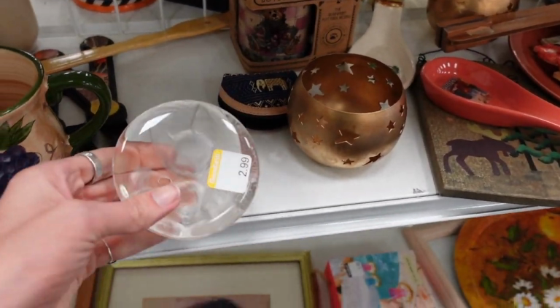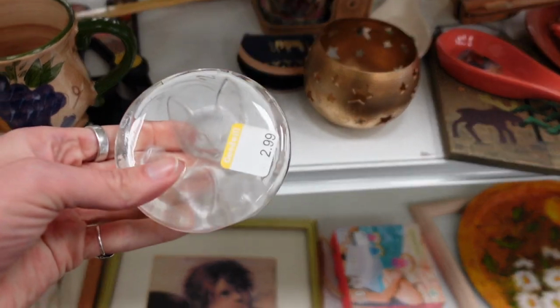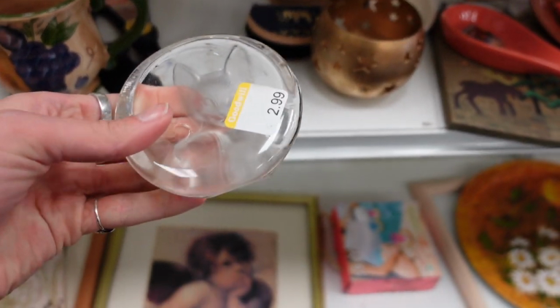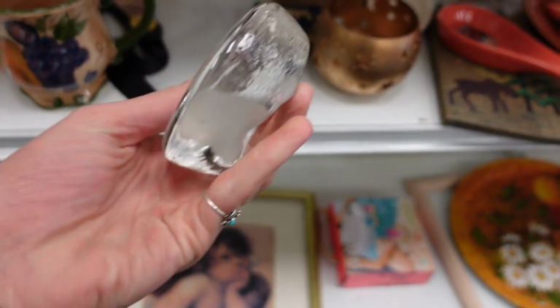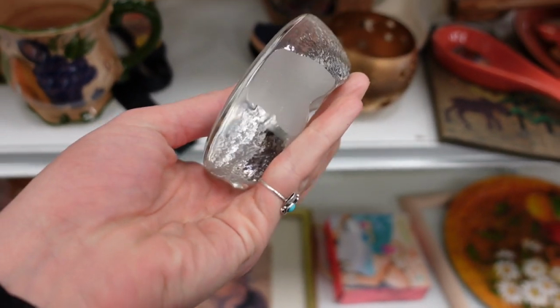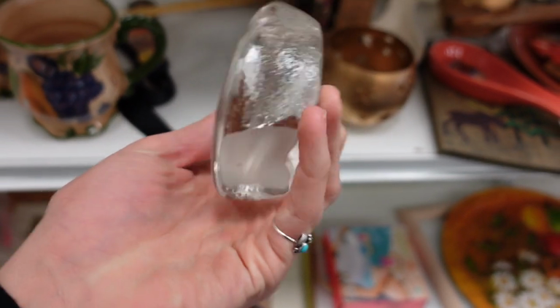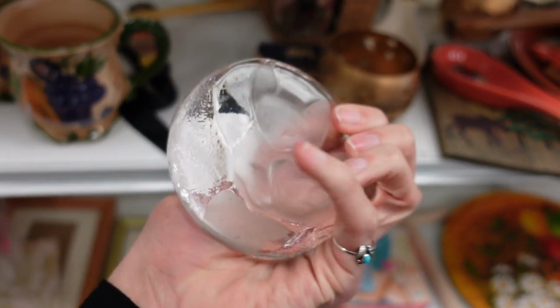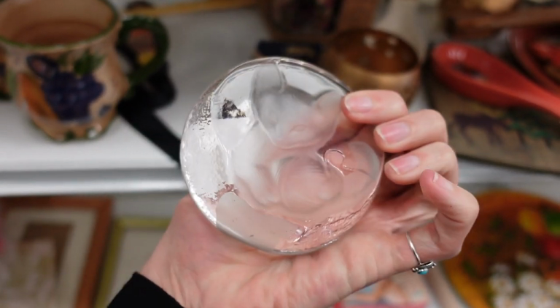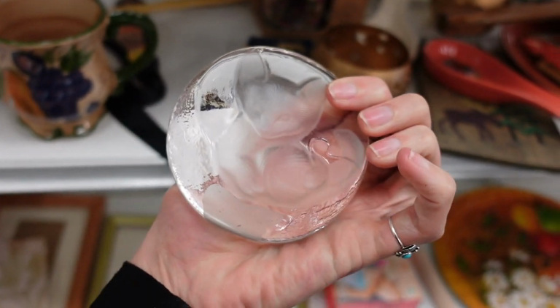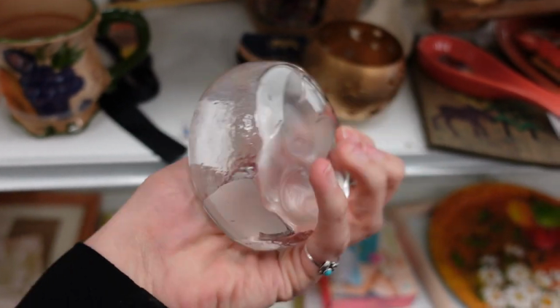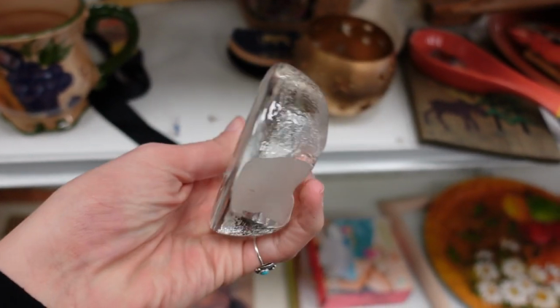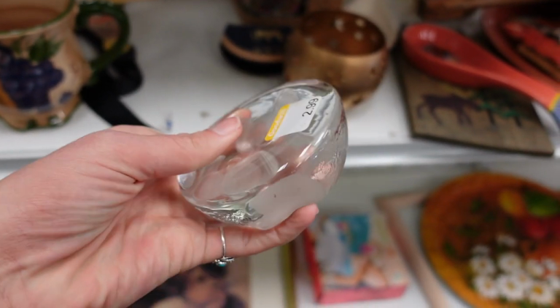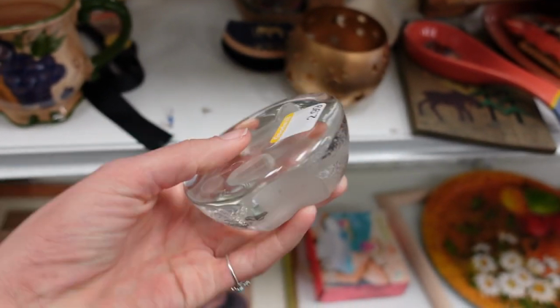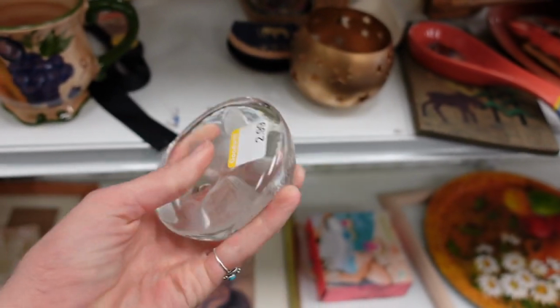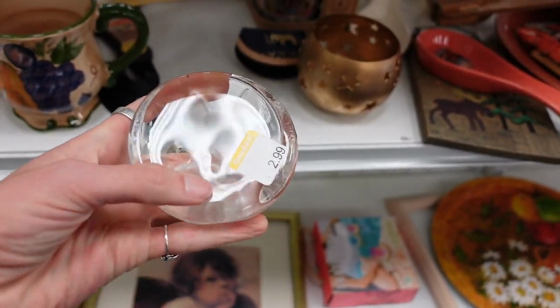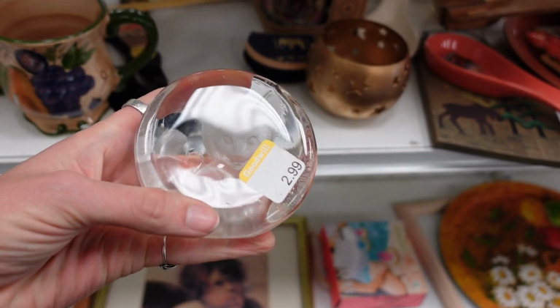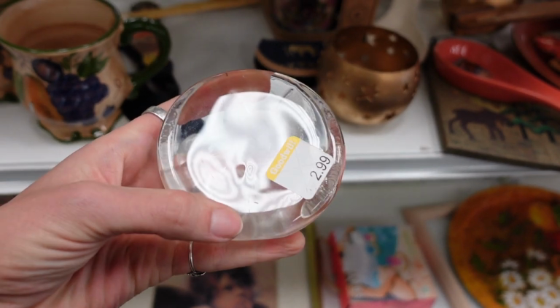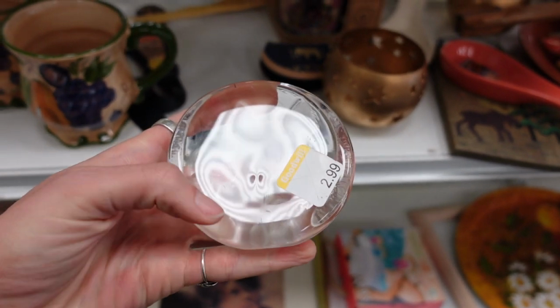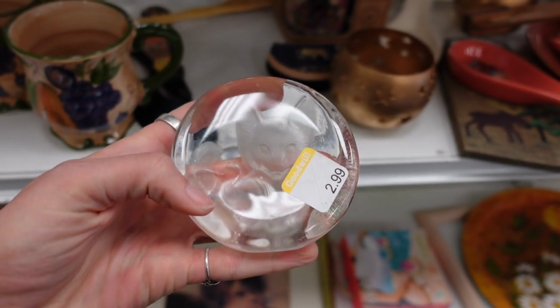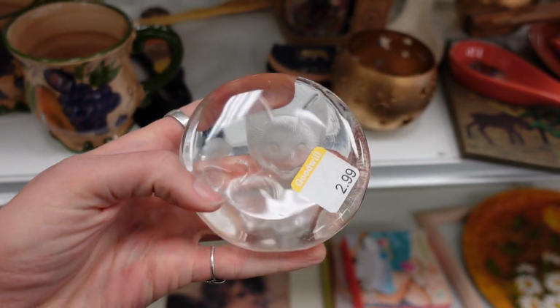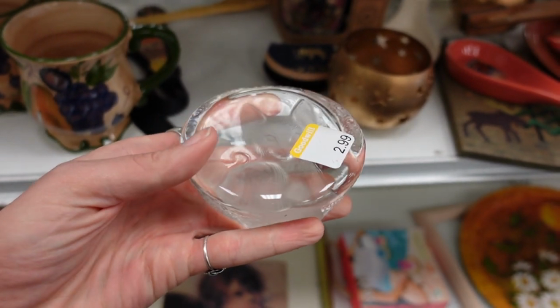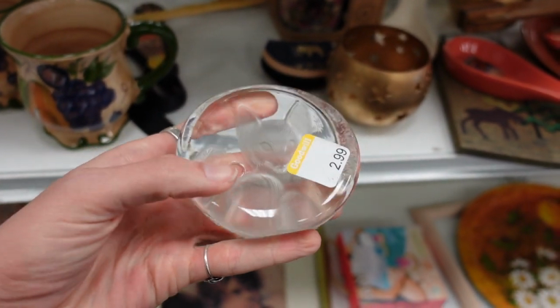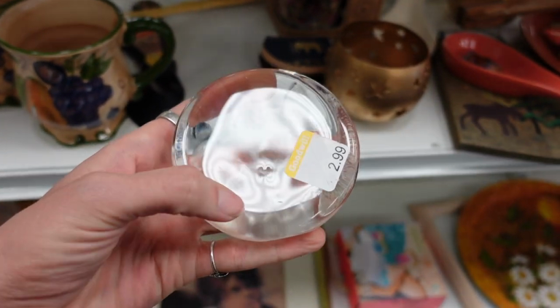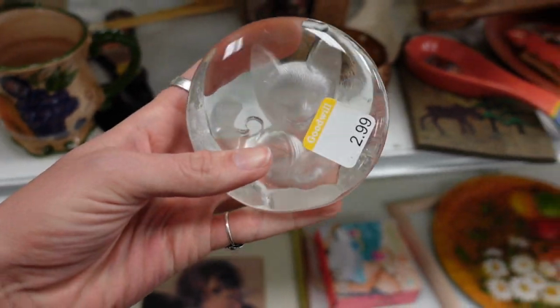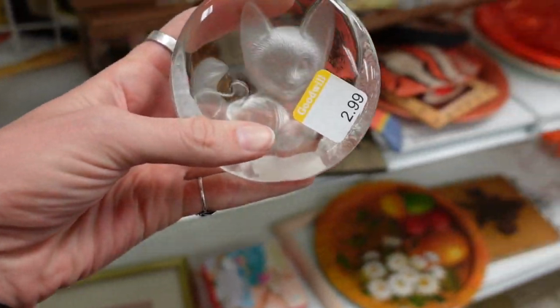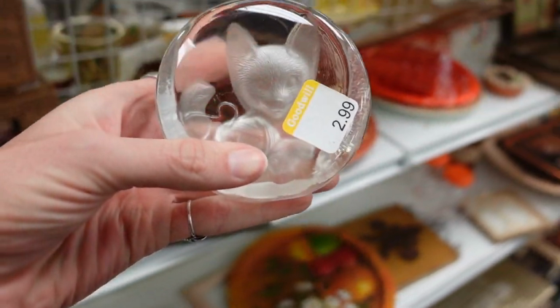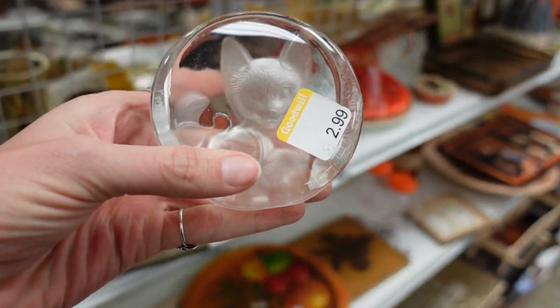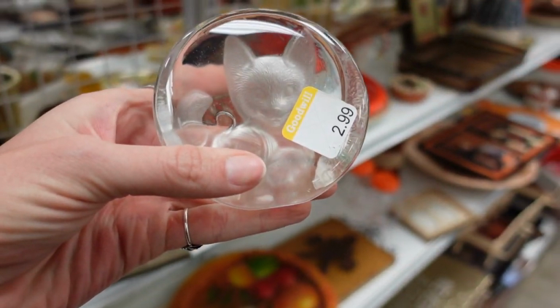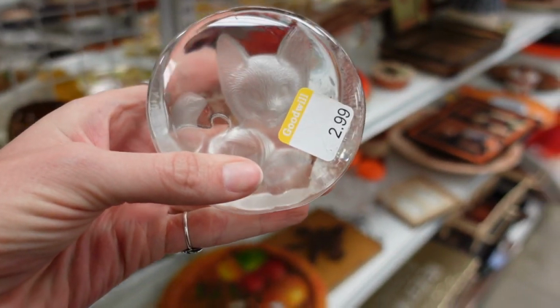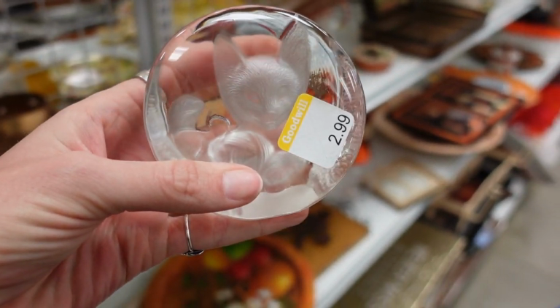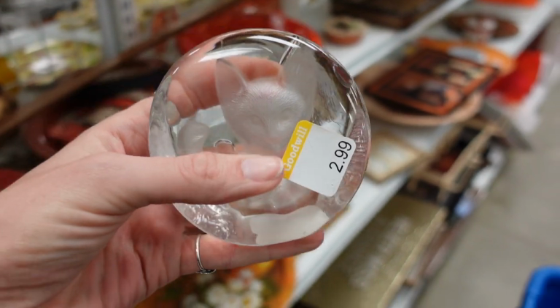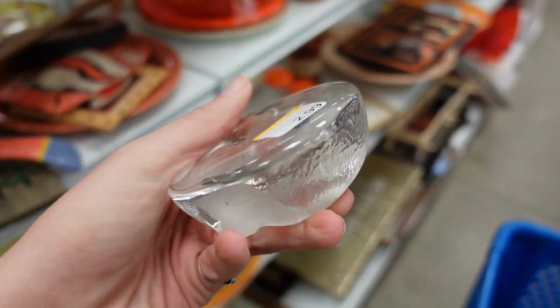This was $2.99 — just an adorable little kitten. I figured there's a little bit of resale value there, and it's a really cute cat, so why not?